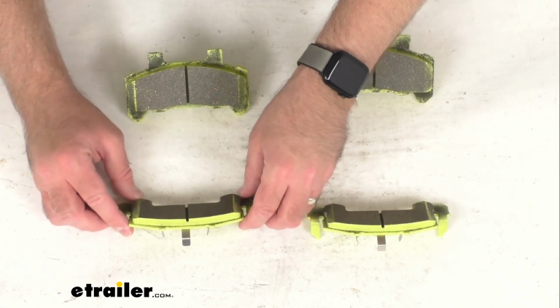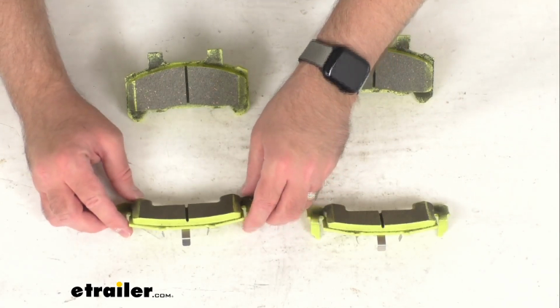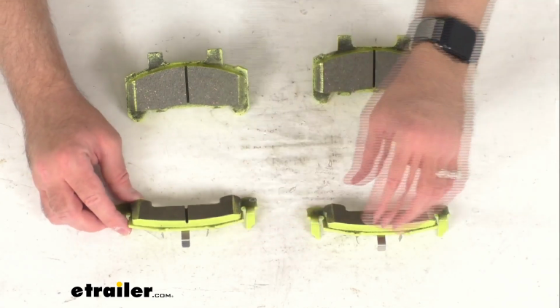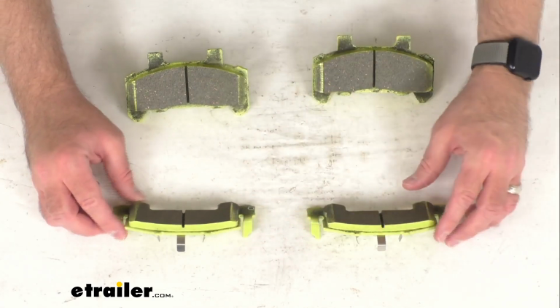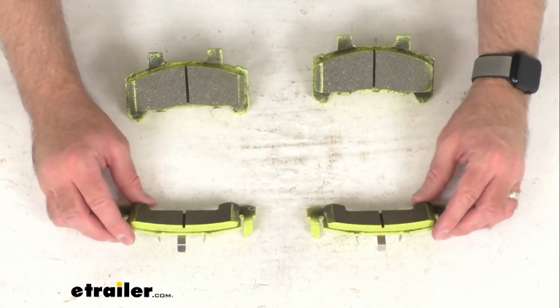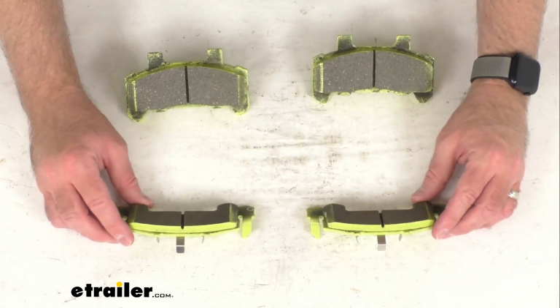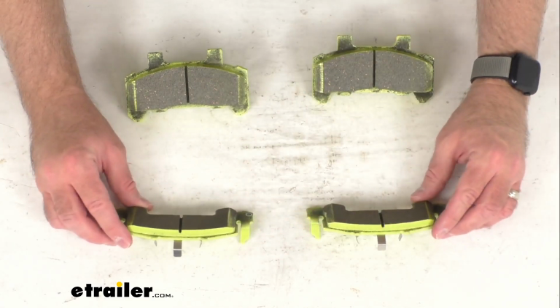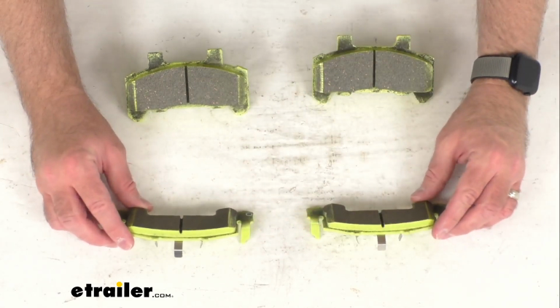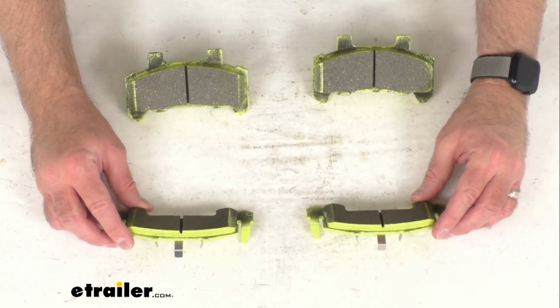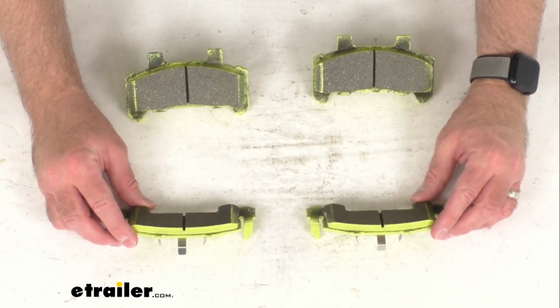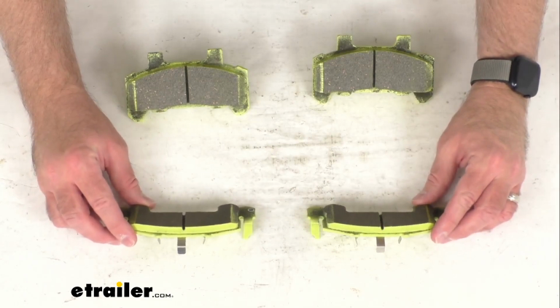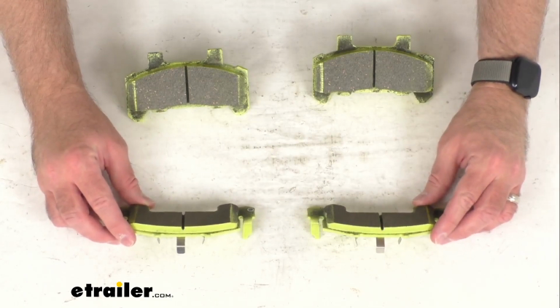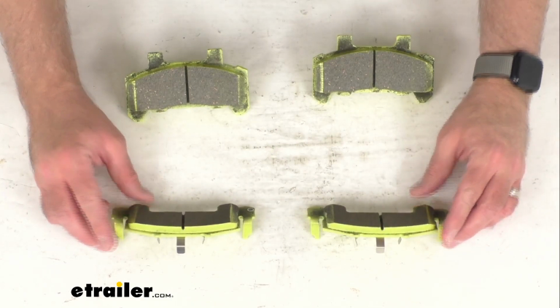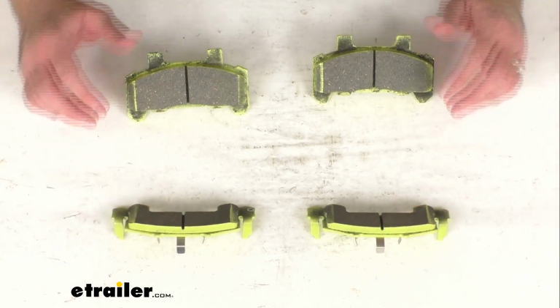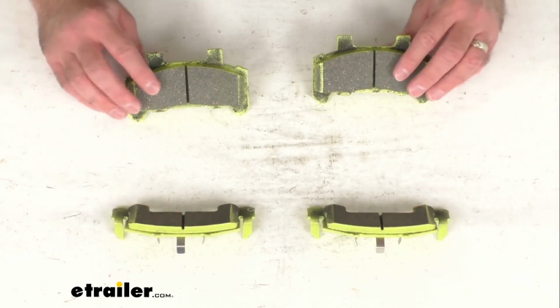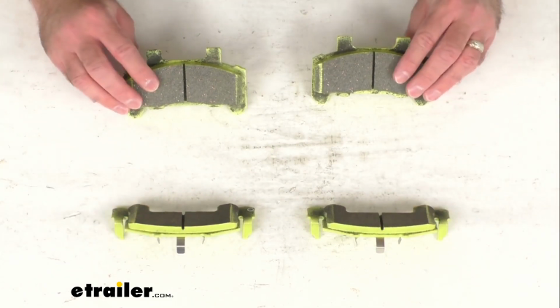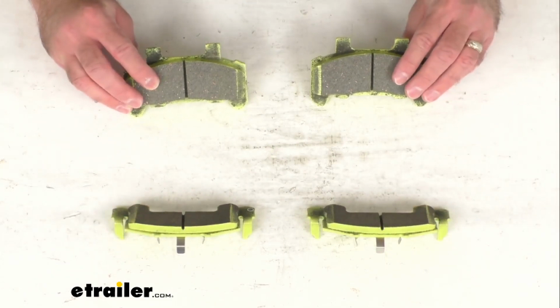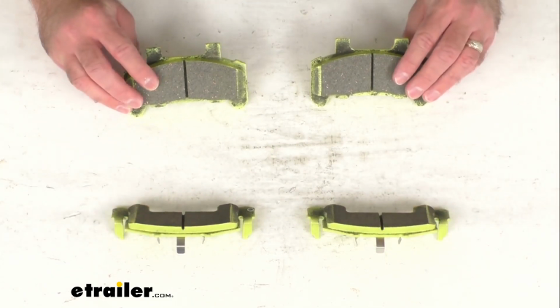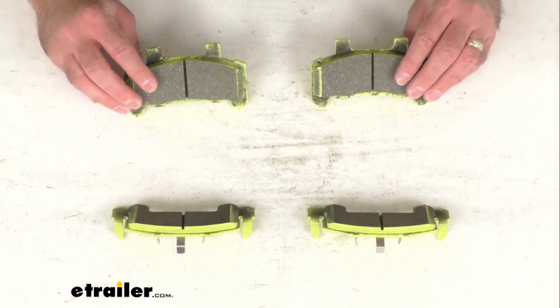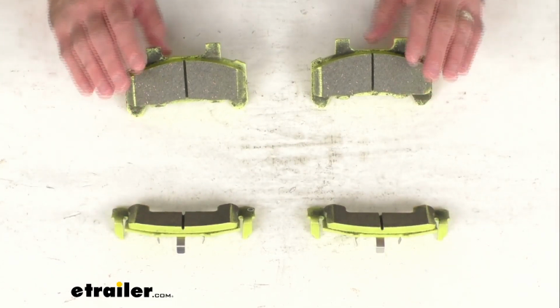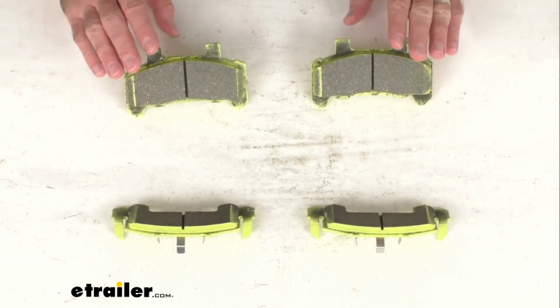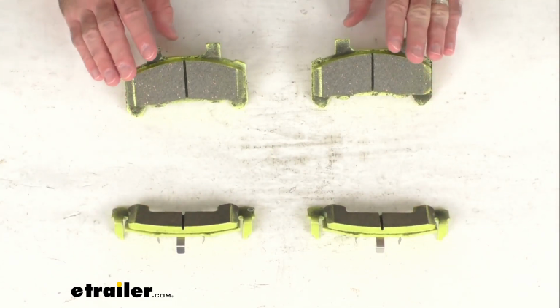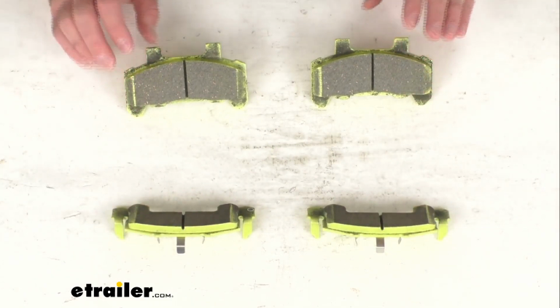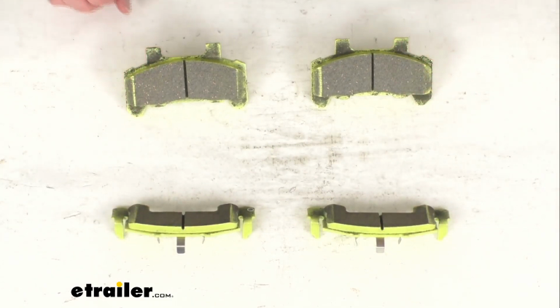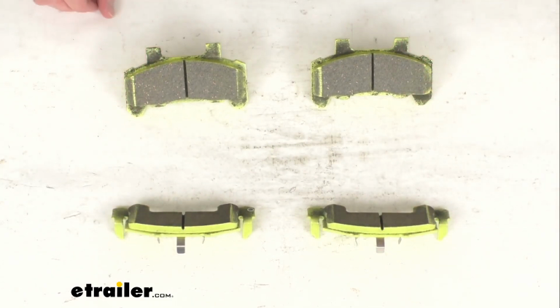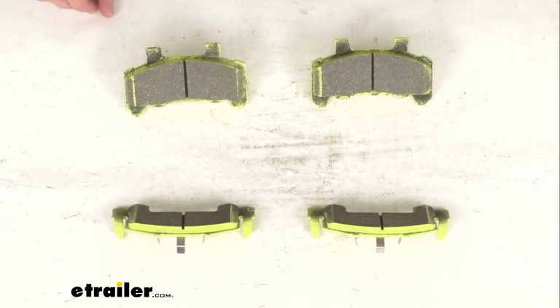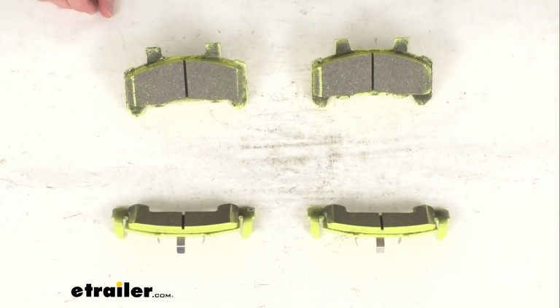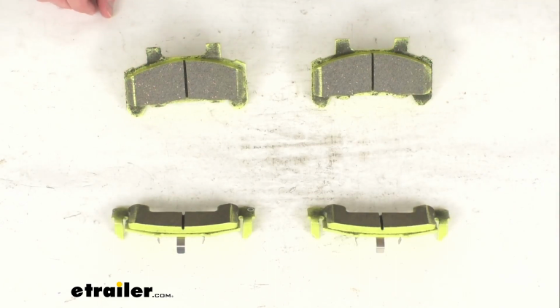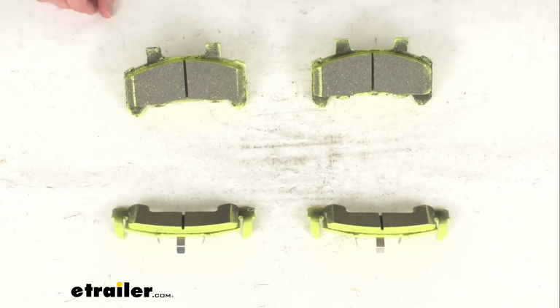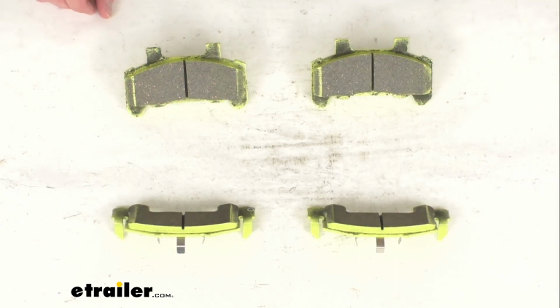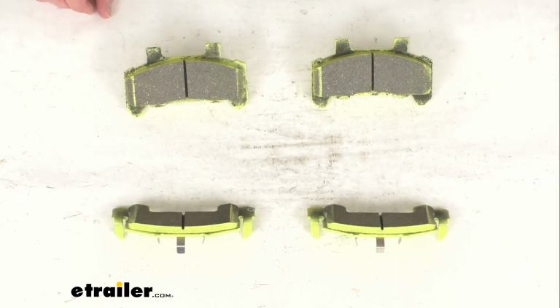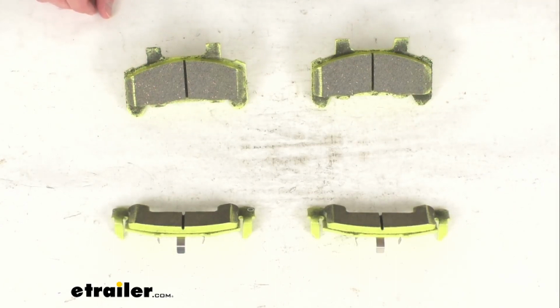You're going to receive what you see here on my table before me — two sets of pads to fit two brake assemblies.